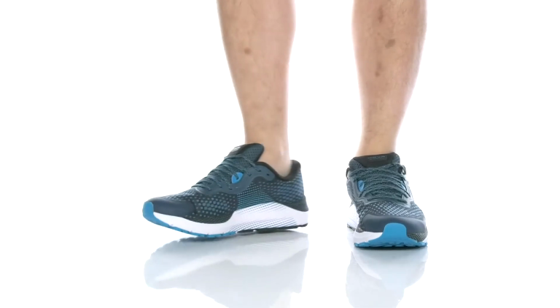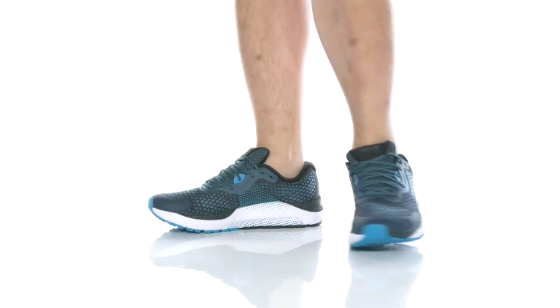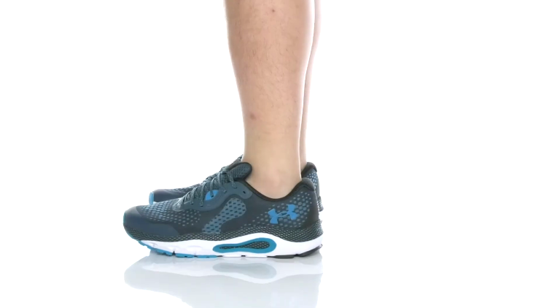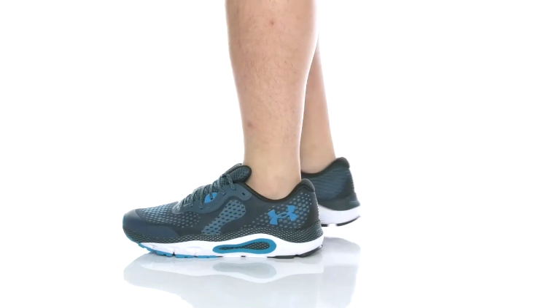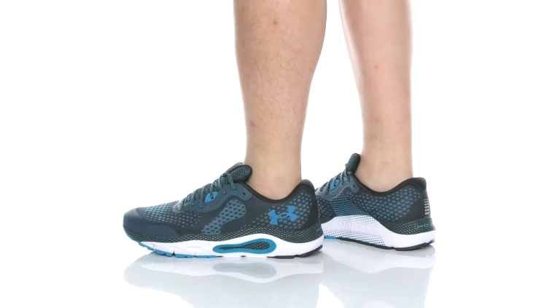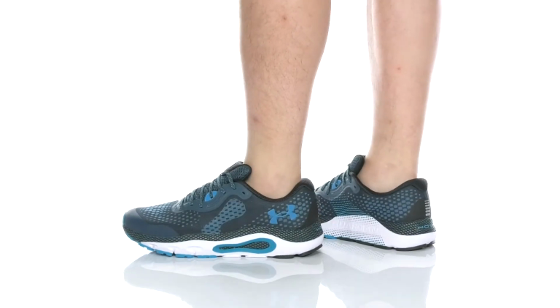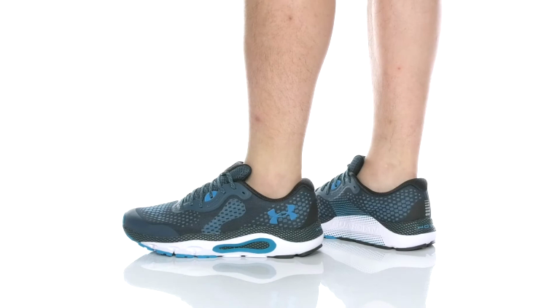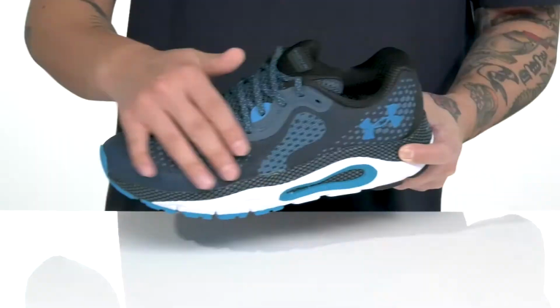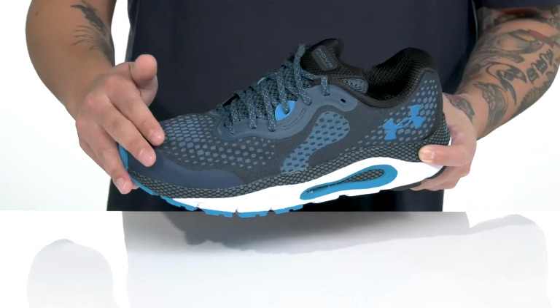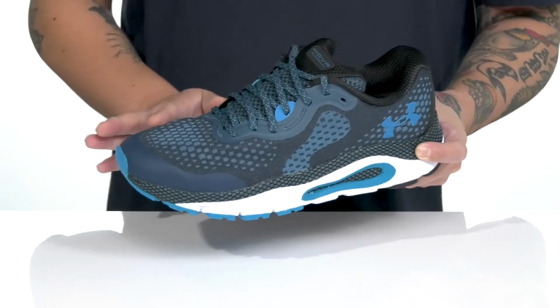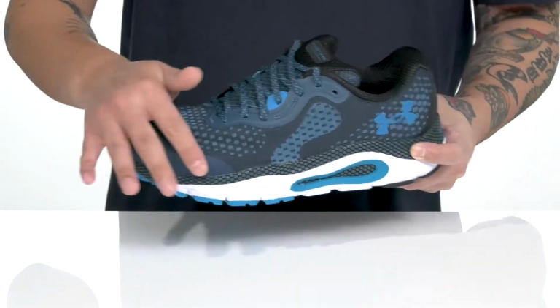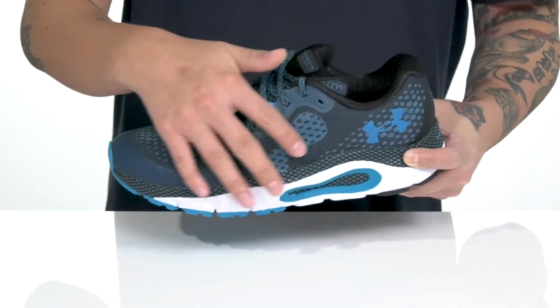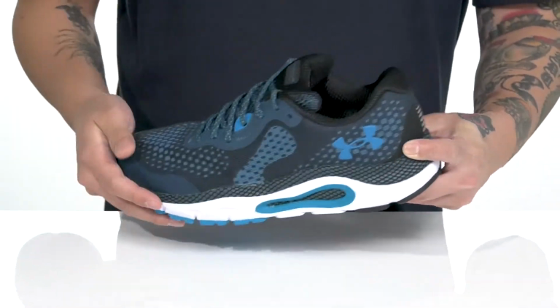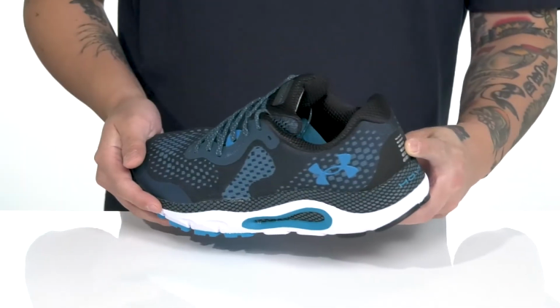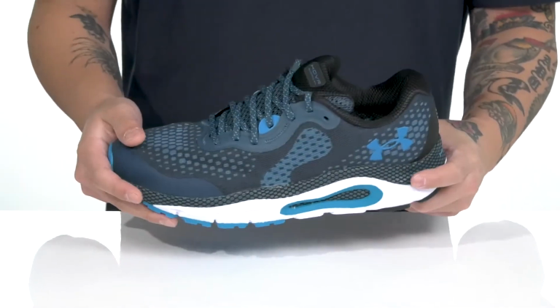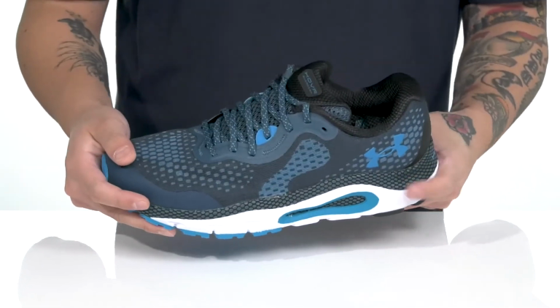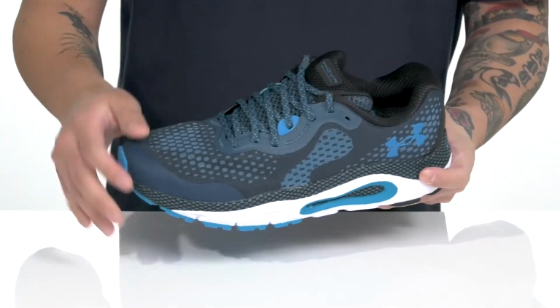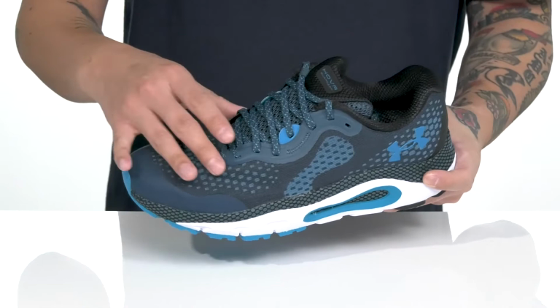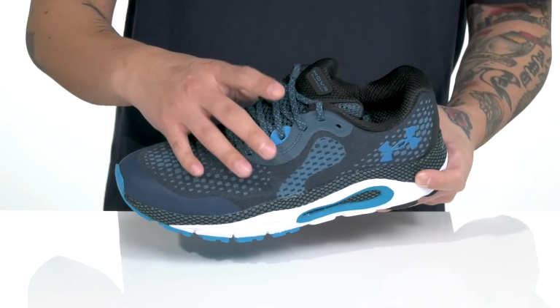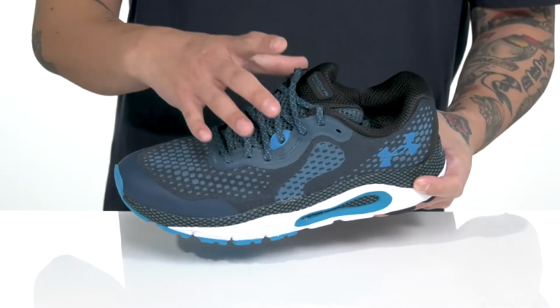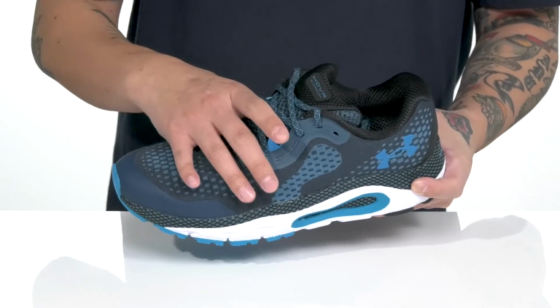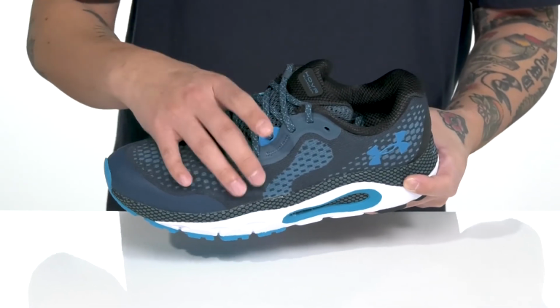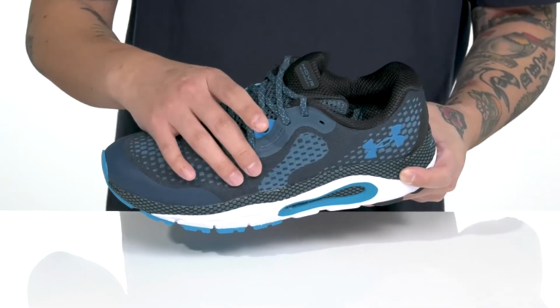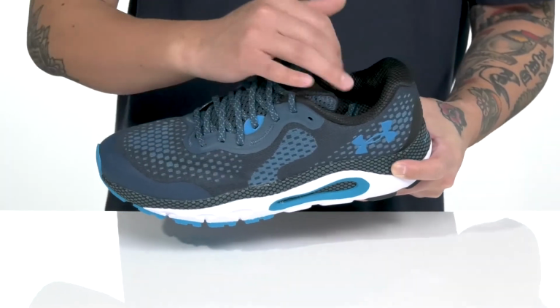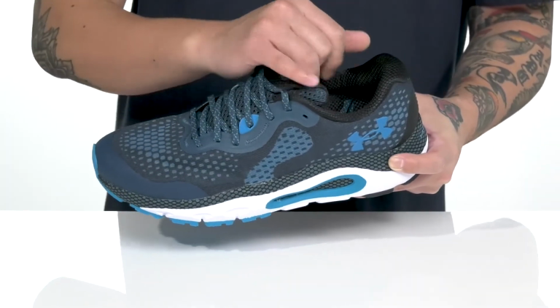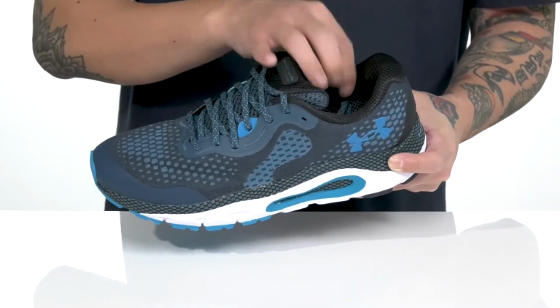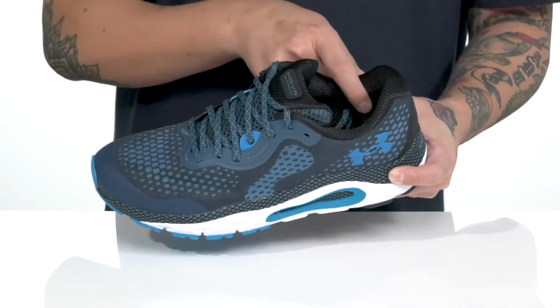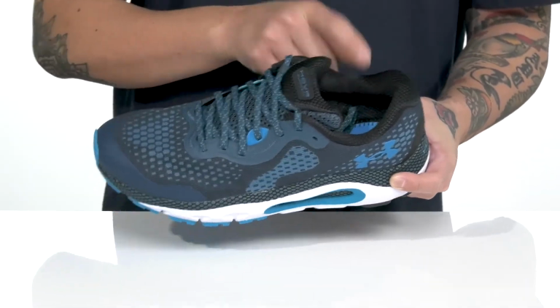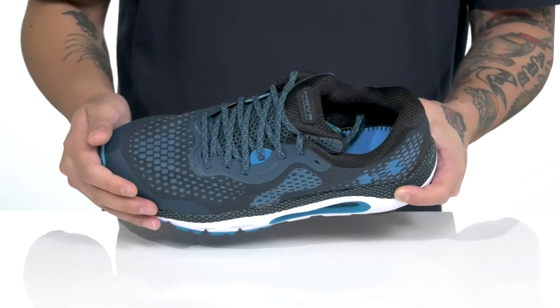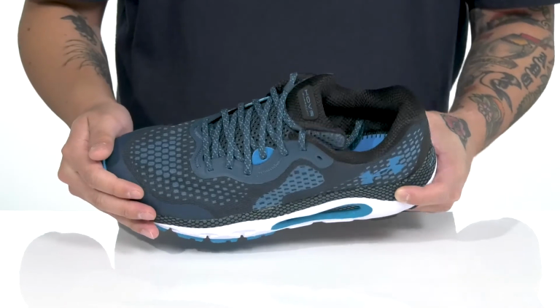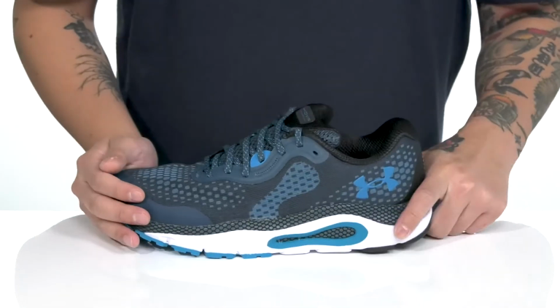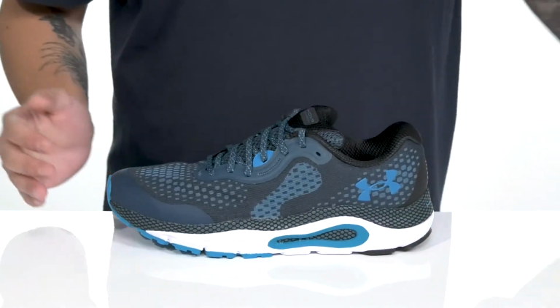The Hover Guardian 3 from Under Armour is a lightweight and comfortable shoe made with a breathable textile upper, seamless synthetic overlays in key areas for additional support and protection, and a unique lace-up design that provides a secure fit right where you need it.